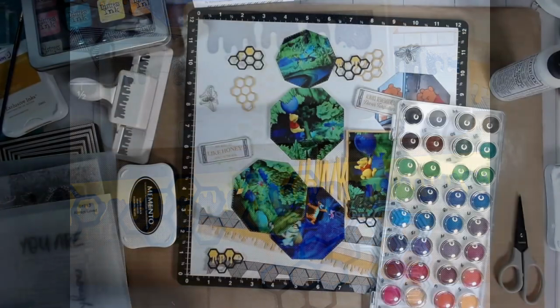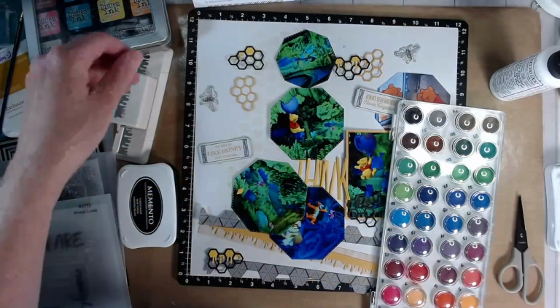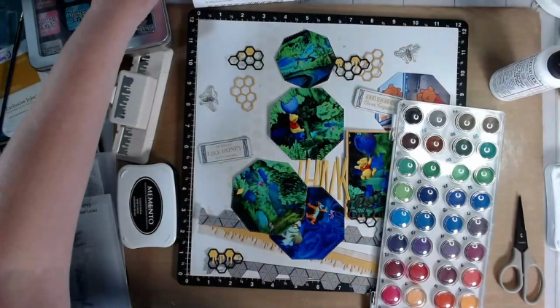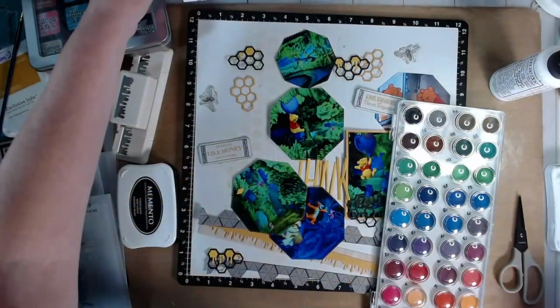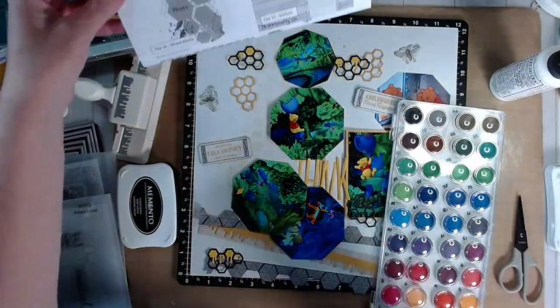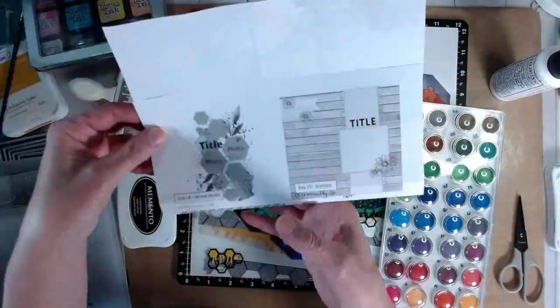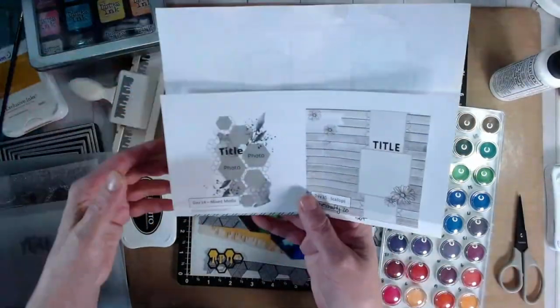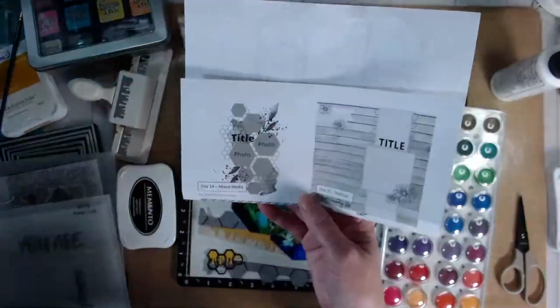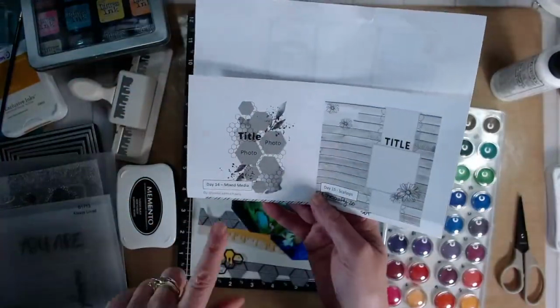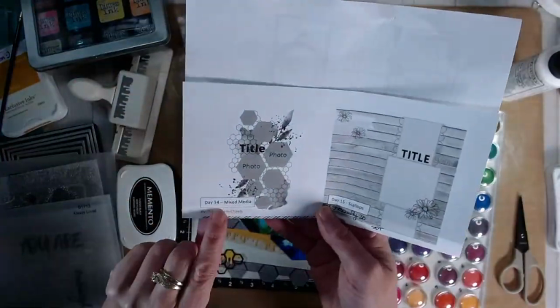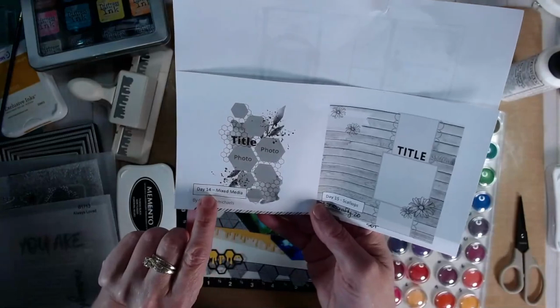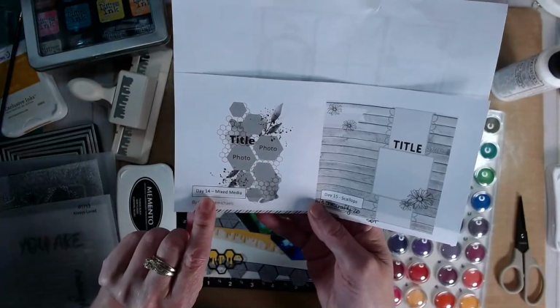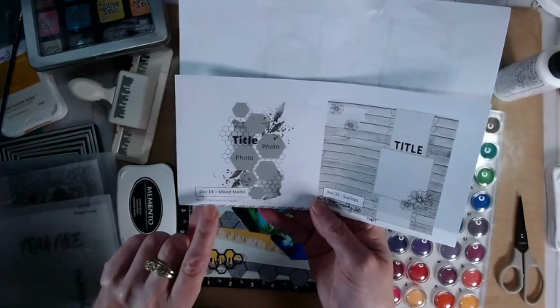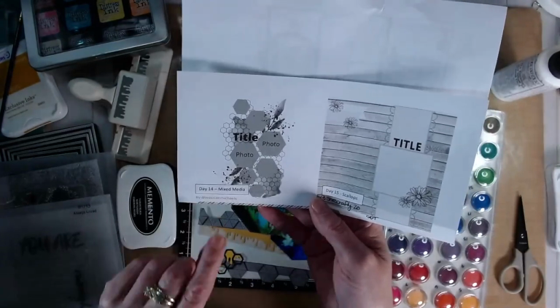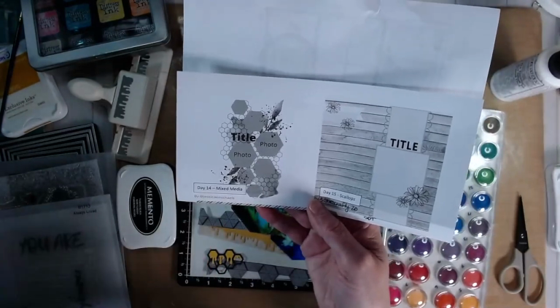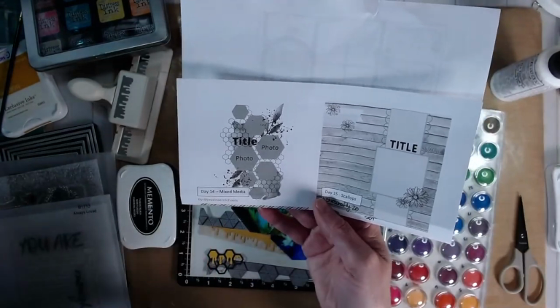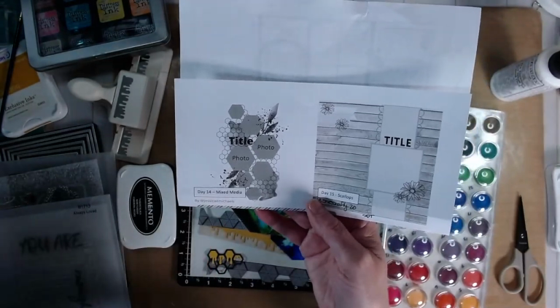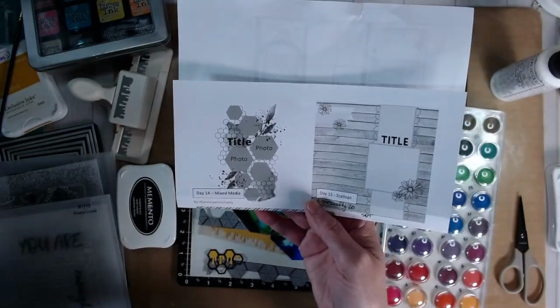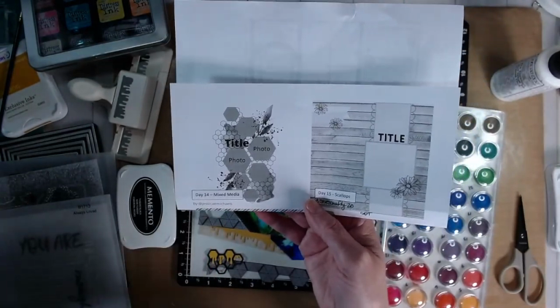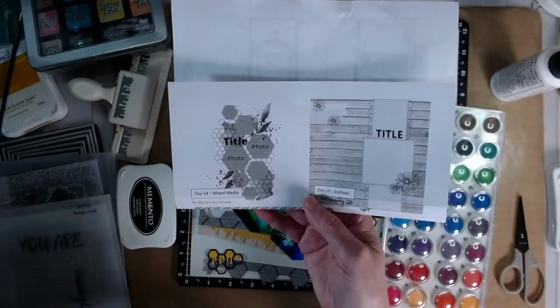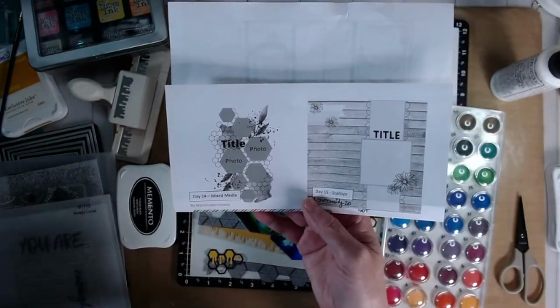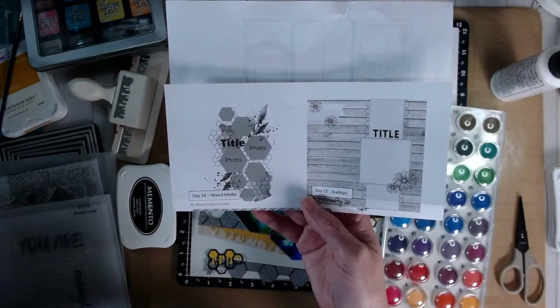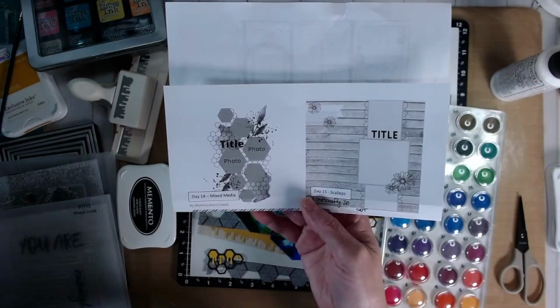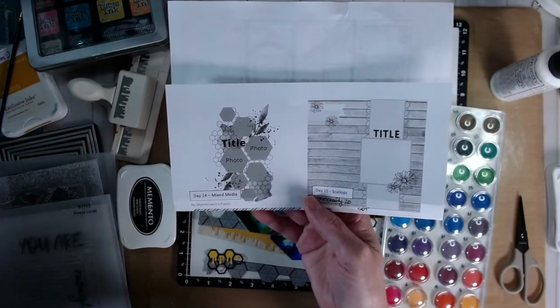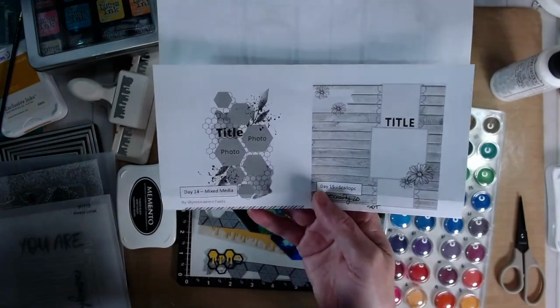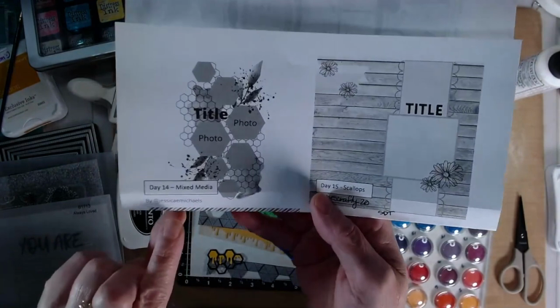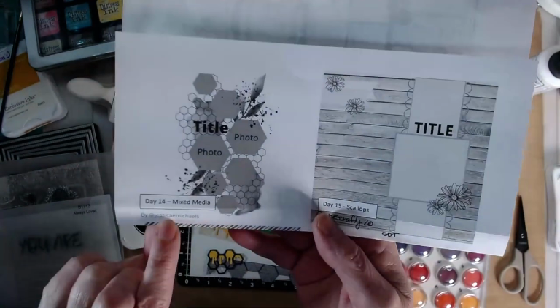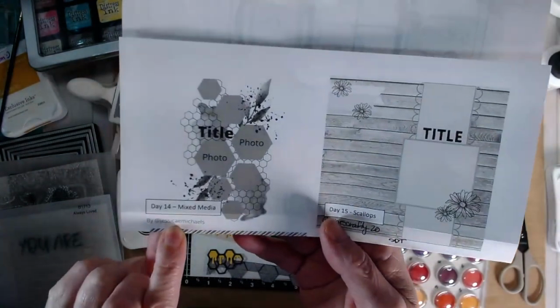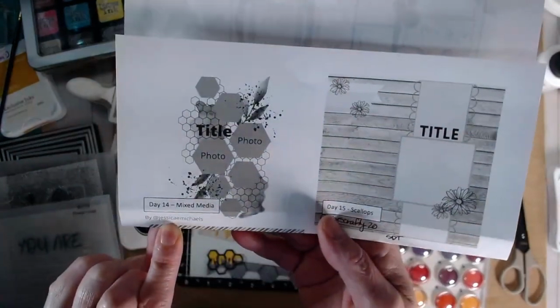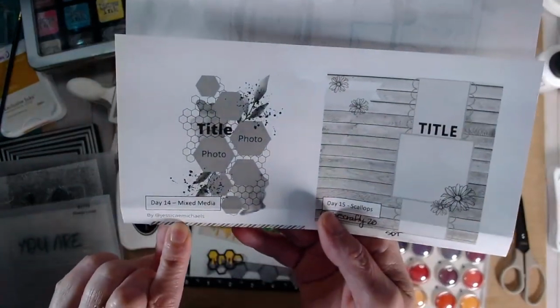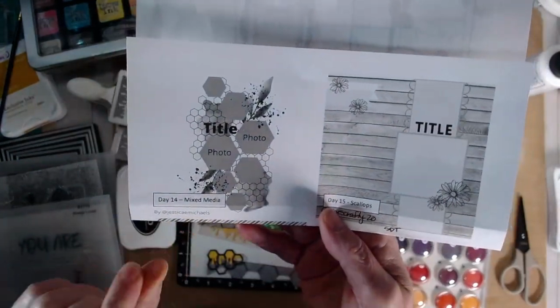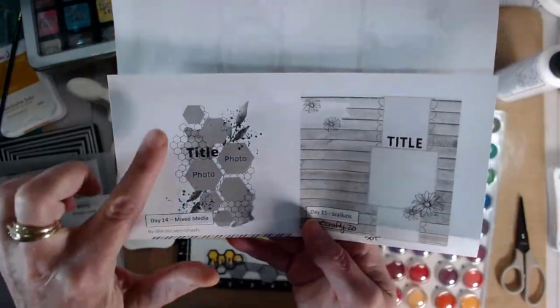Welcome back to my channel, I'm Kim Ferguson and today is March 14th. I am working on the Day 14 sketch from 30 Days of Sketches with Christie's Beautiful Life, and this particular sketch is from Jessica Michaels.